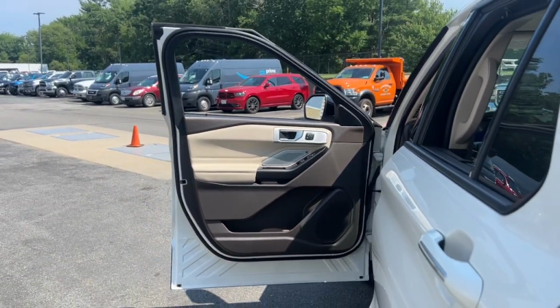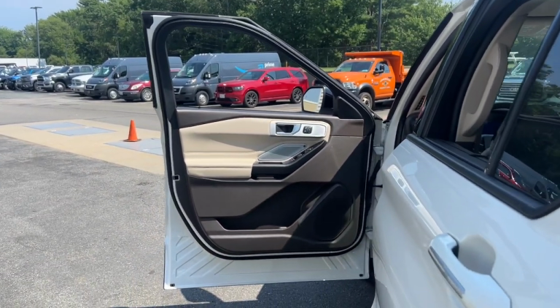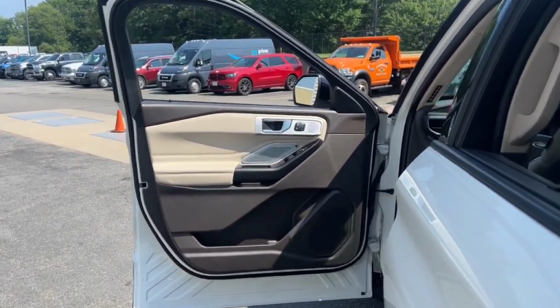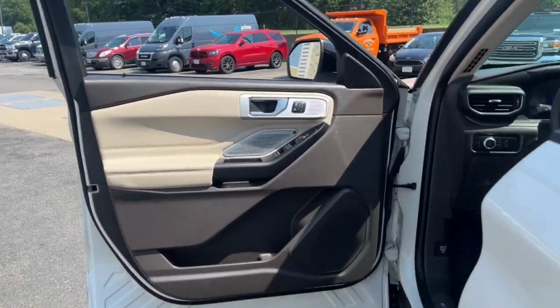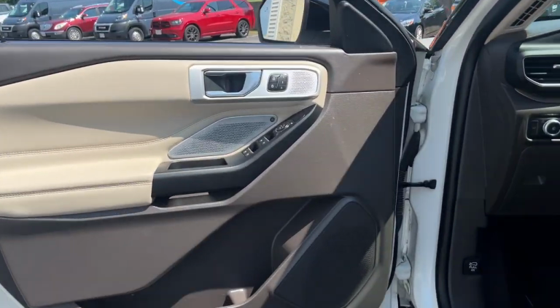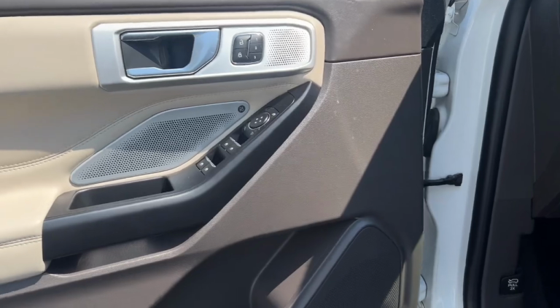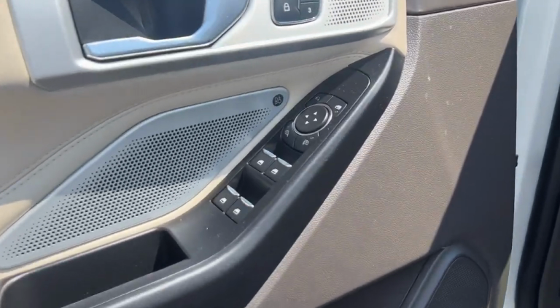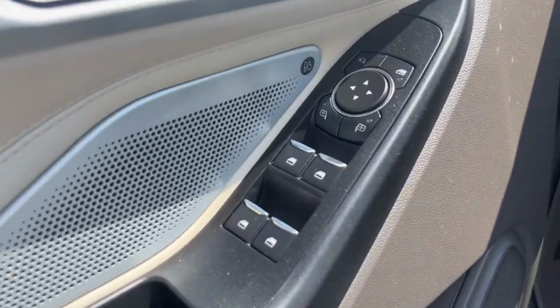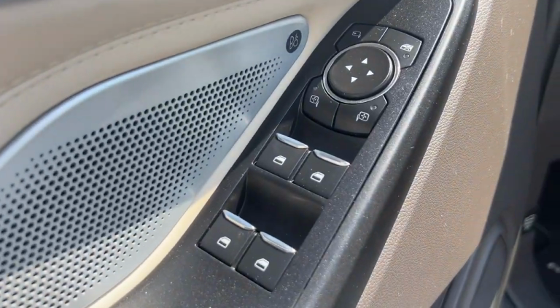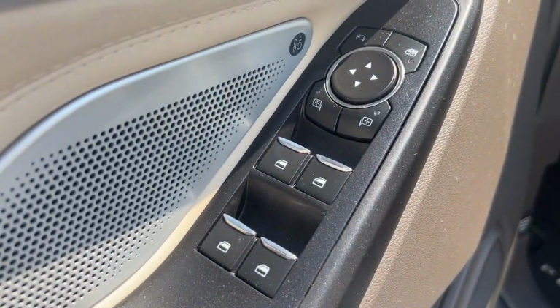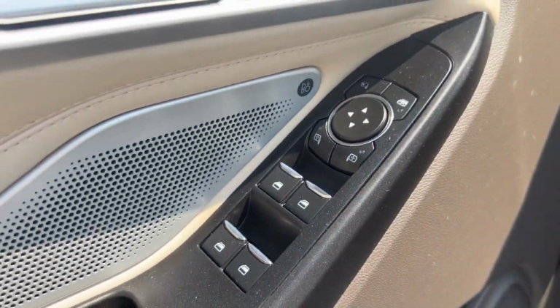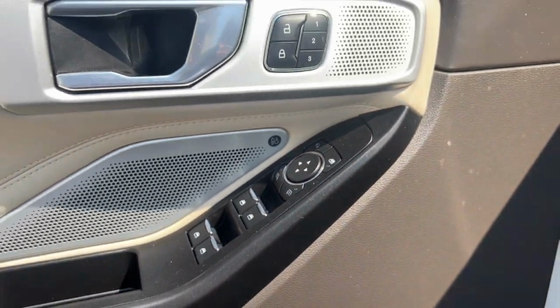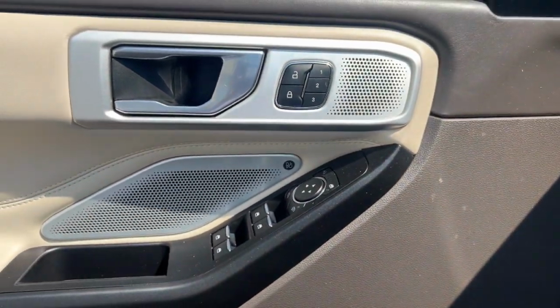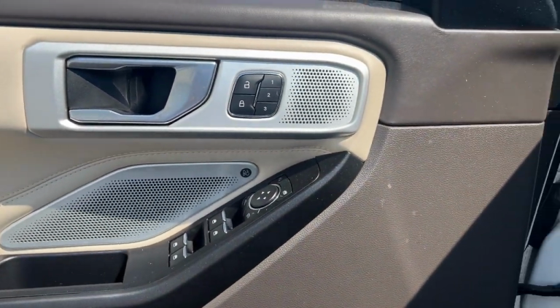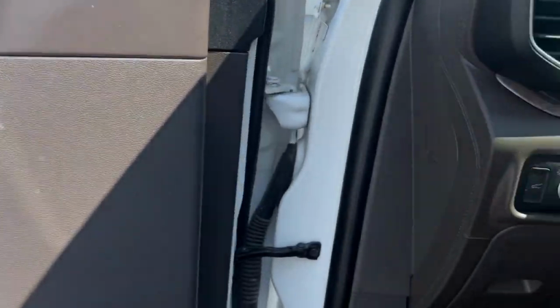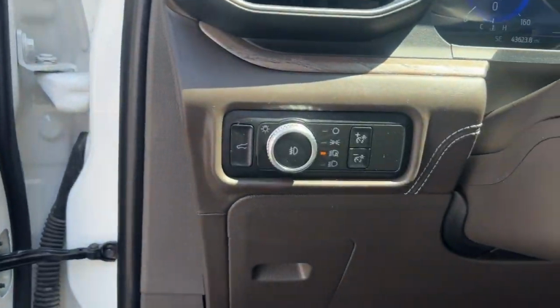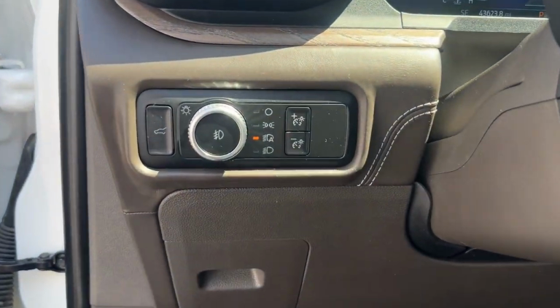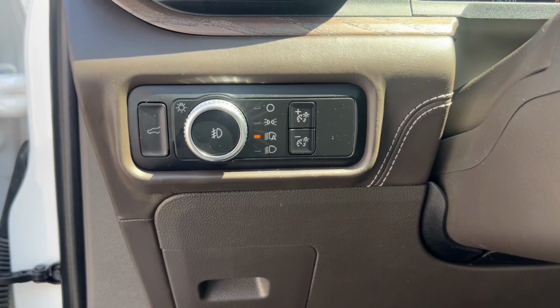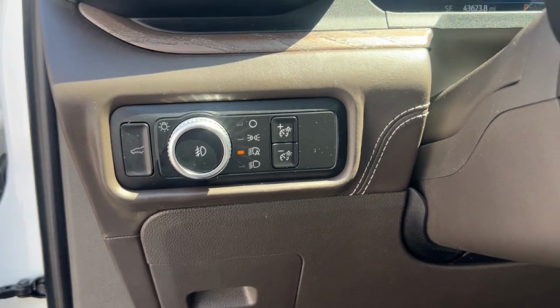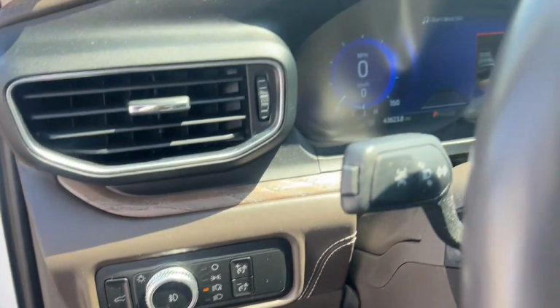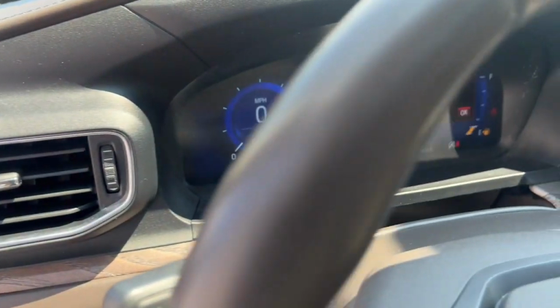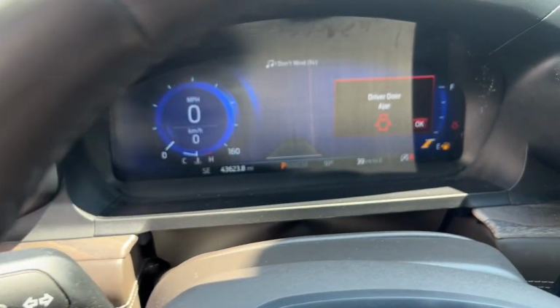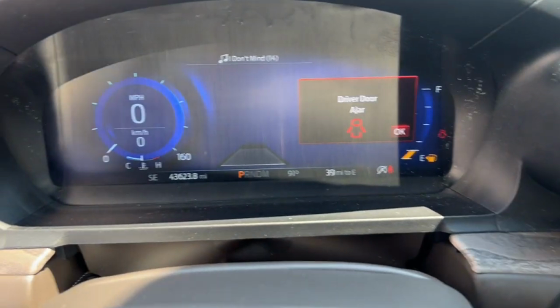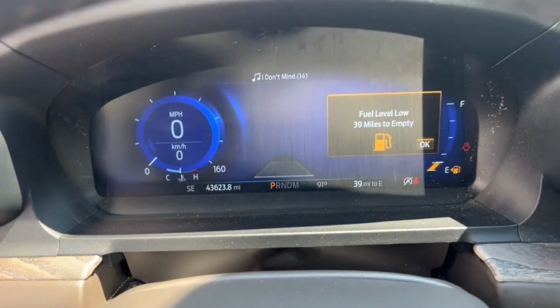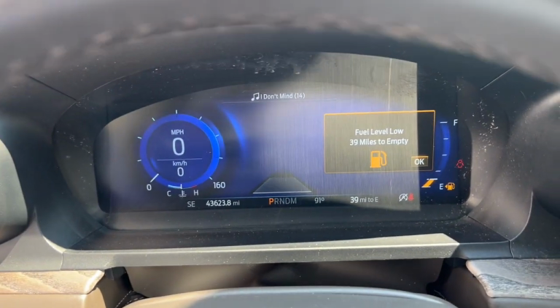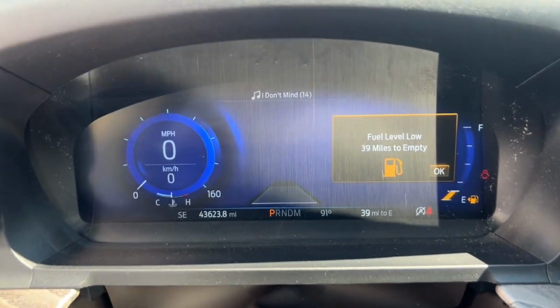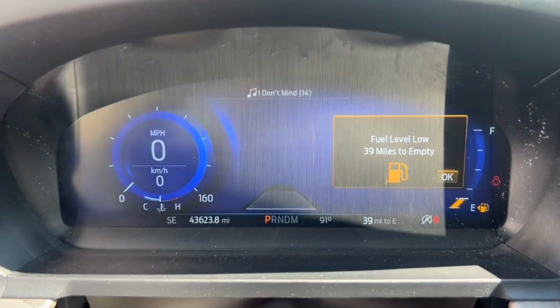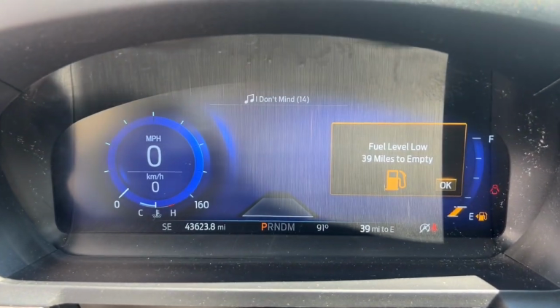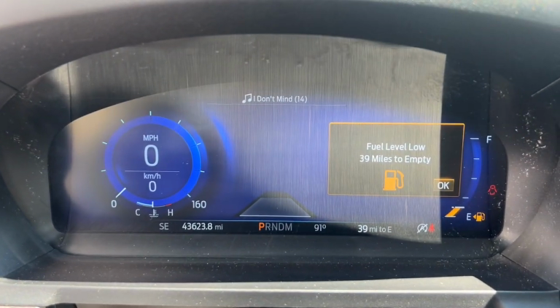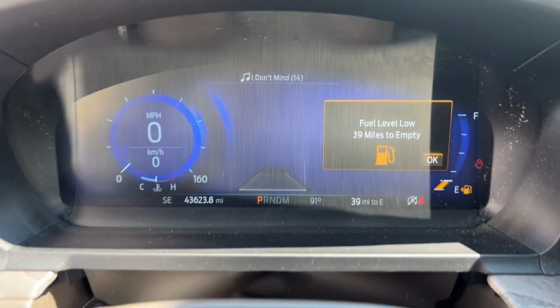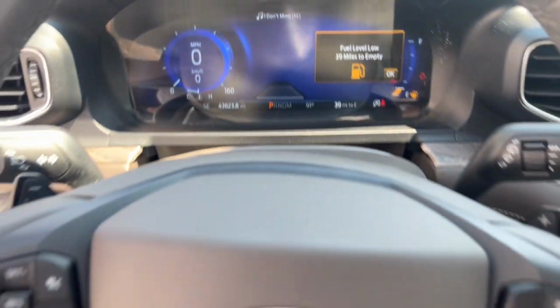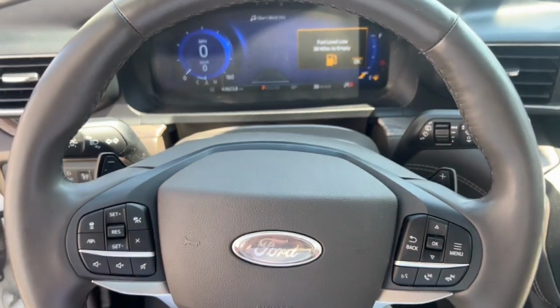the midsize SUV with a commanding presence and technology that lets you customize your driving experience. Whether you're towing, negotiating rough terrain, or simply cruising the scenic route, this can-do vehicle infuses every excursion with confidence.